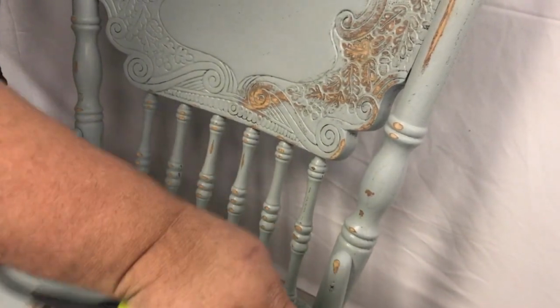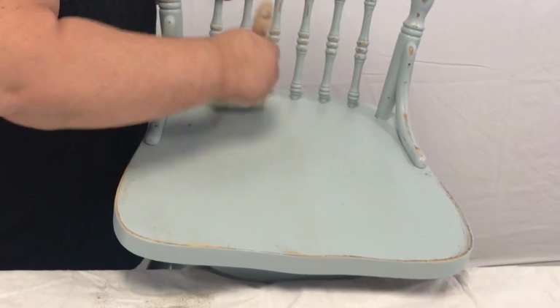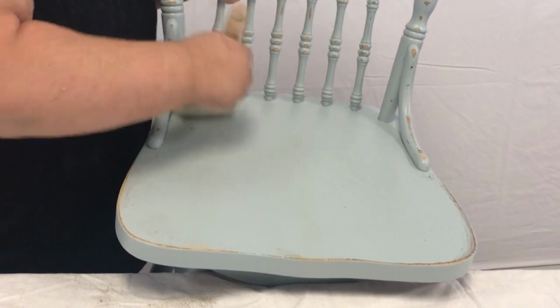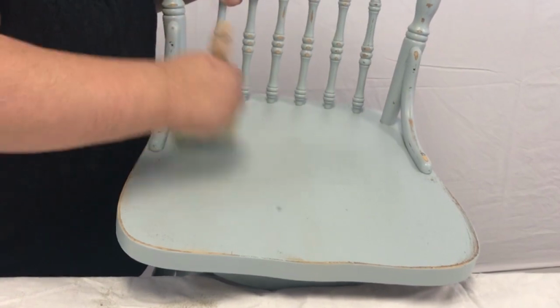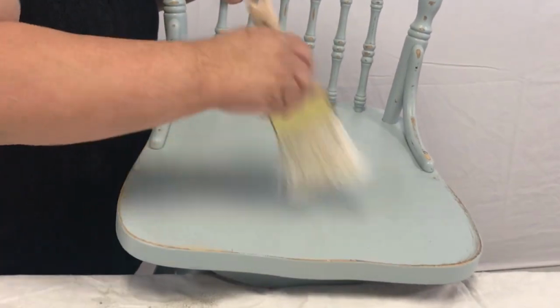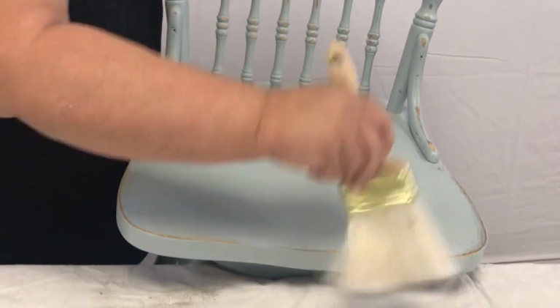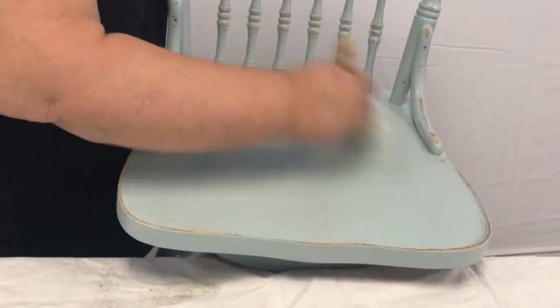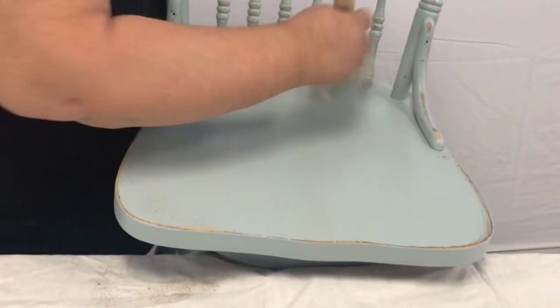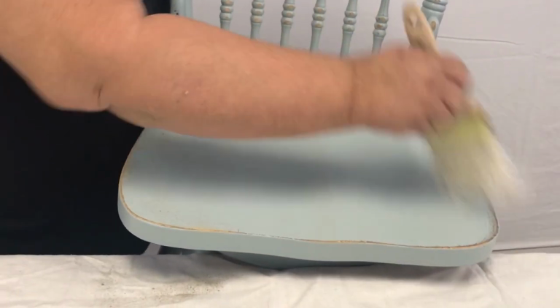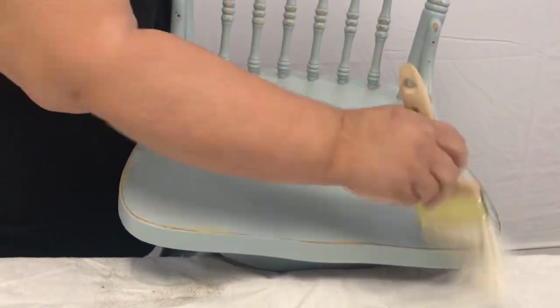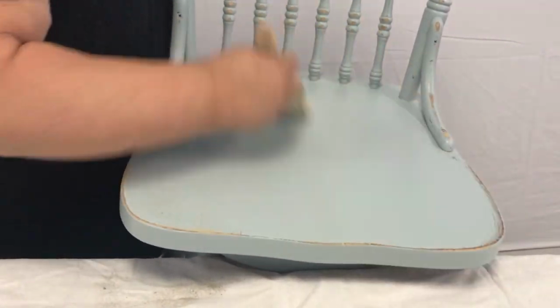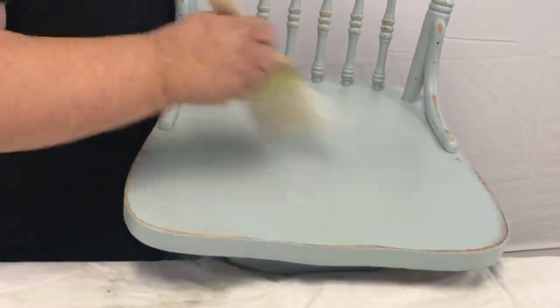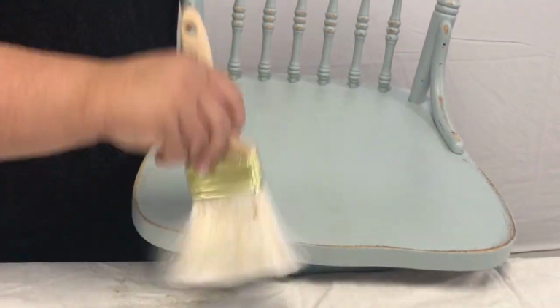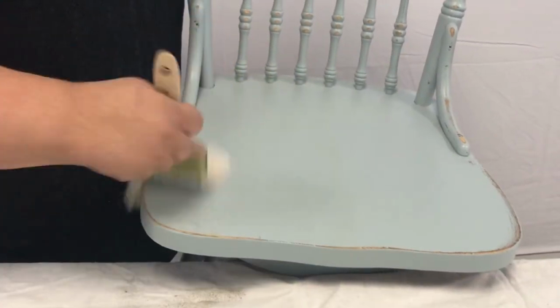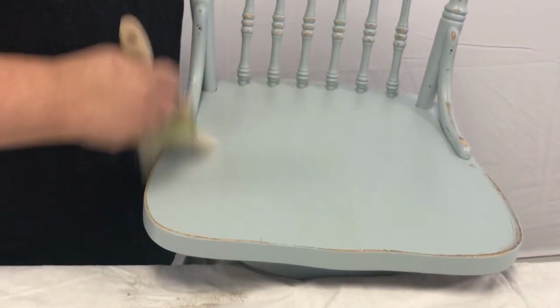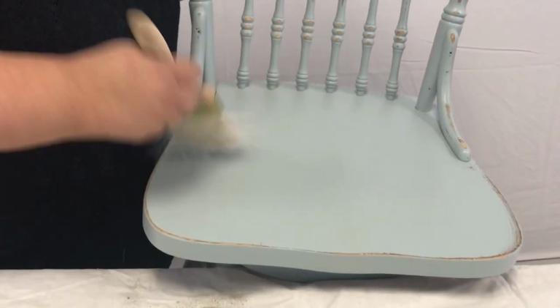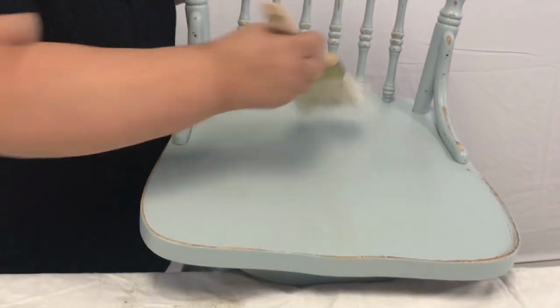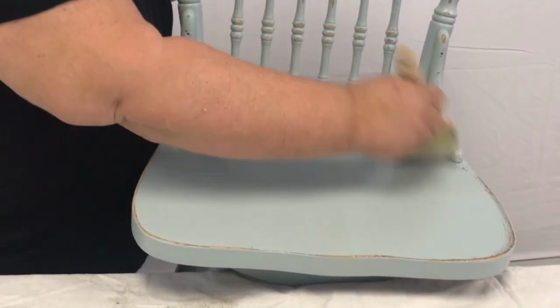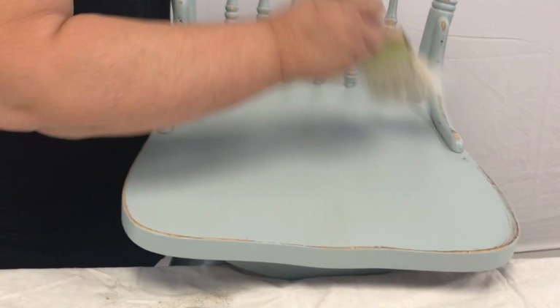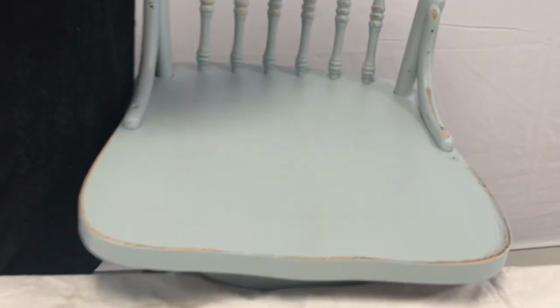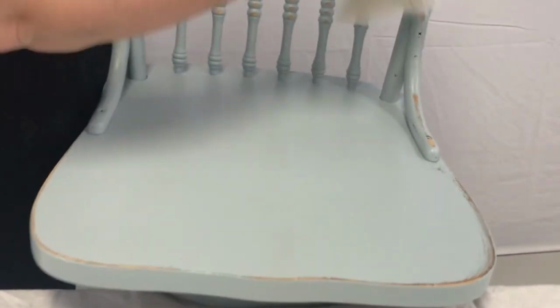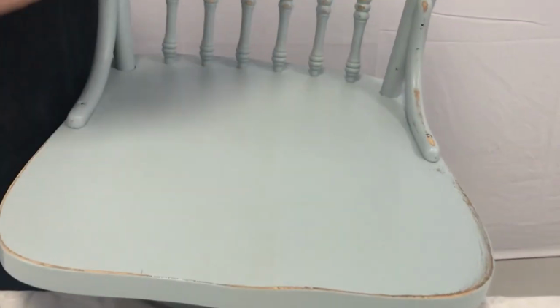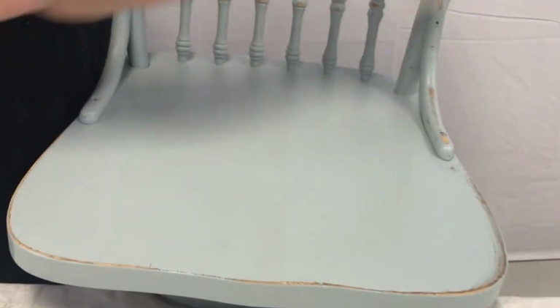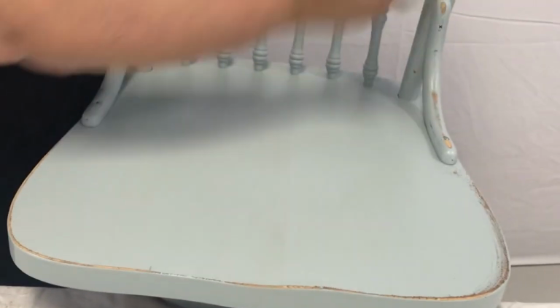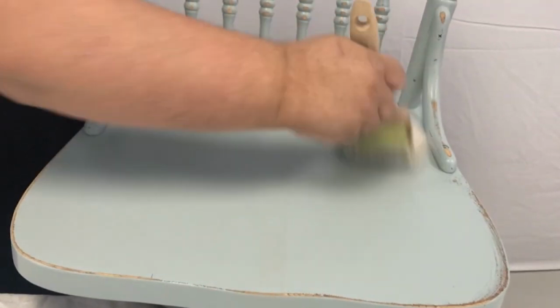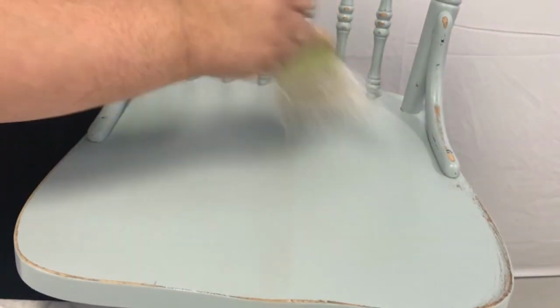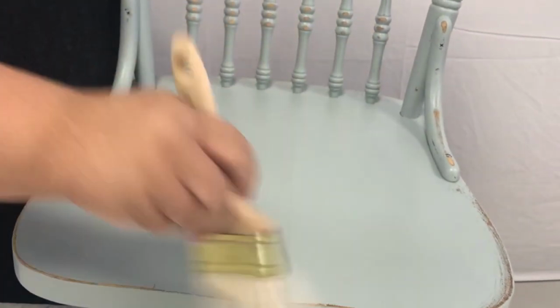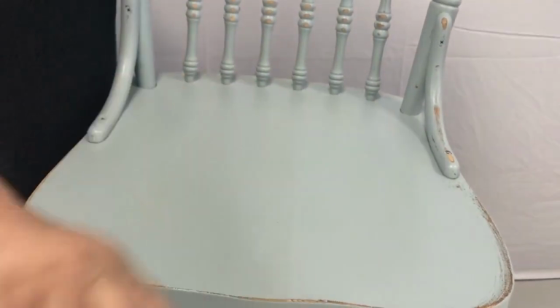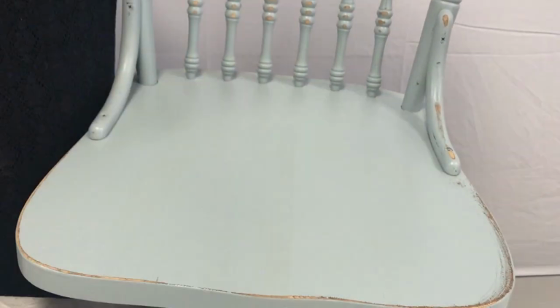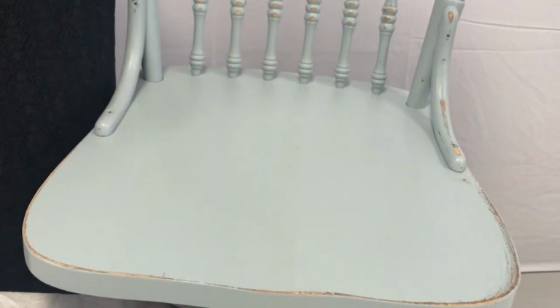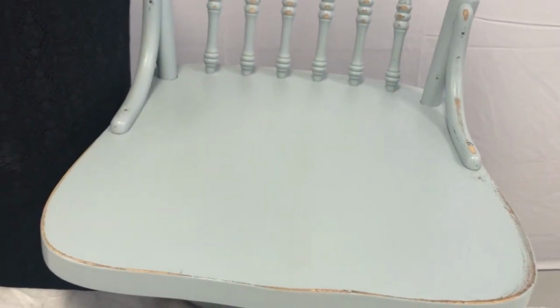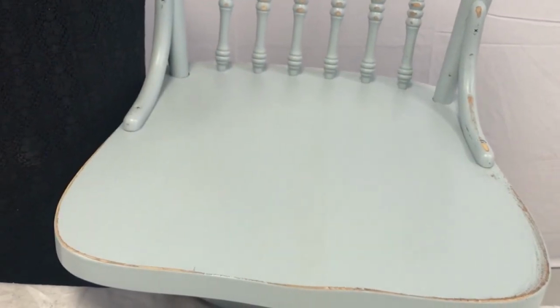Once you're finished sanding, take a super wide brush and remove all the sanding dust. That allows you to seal it with our tough top without having any sanding dust caught in there.